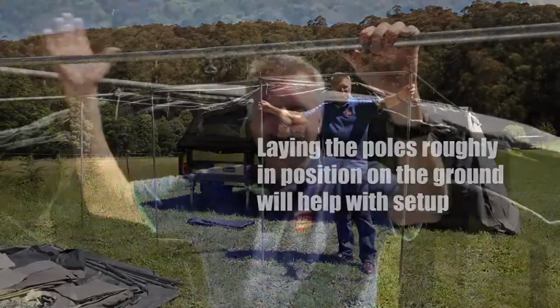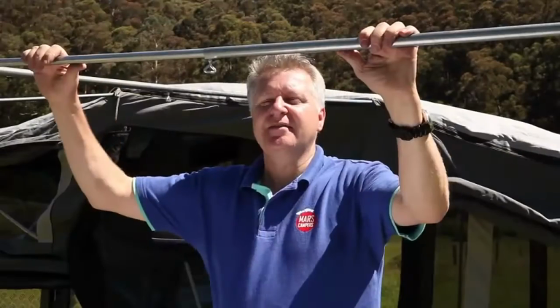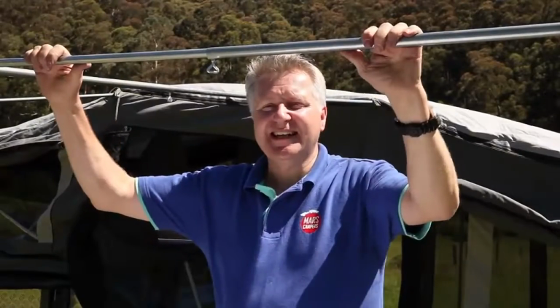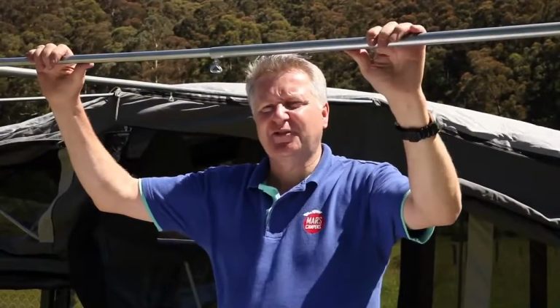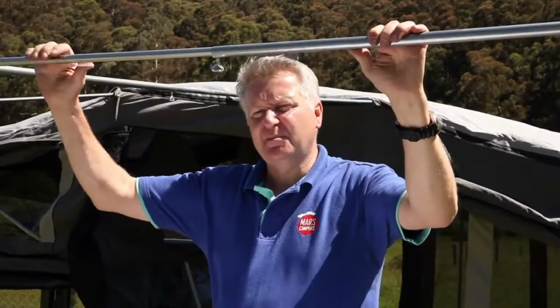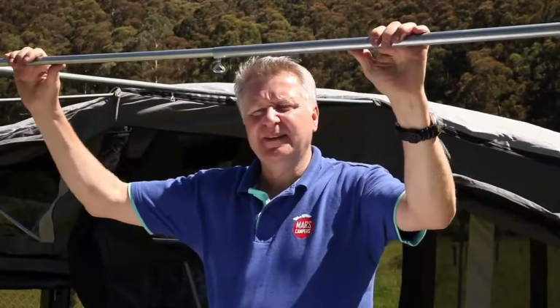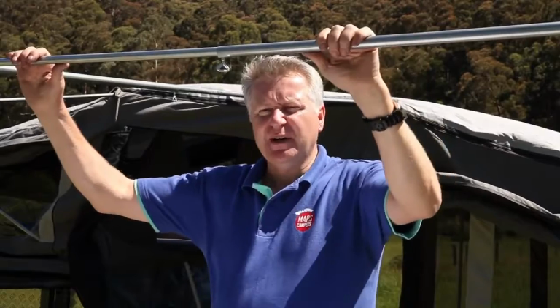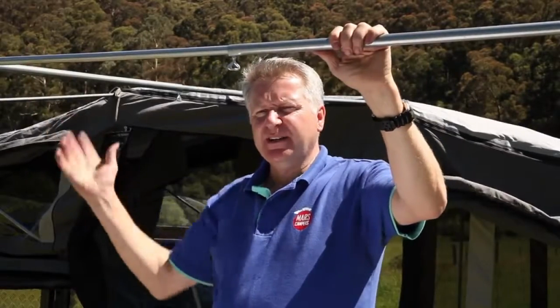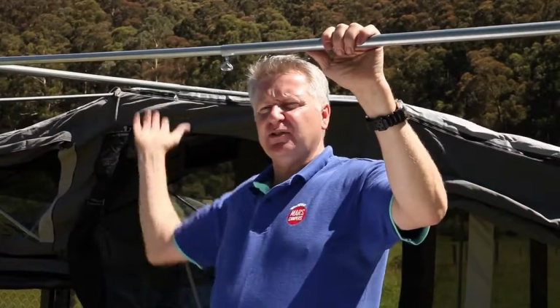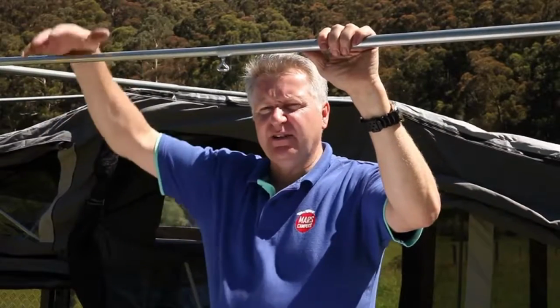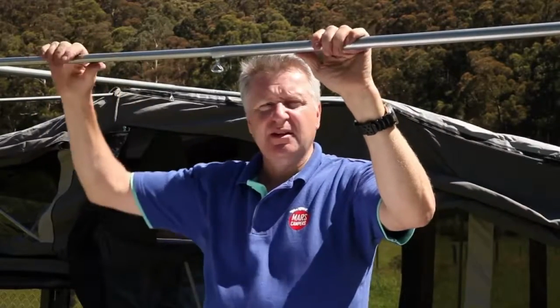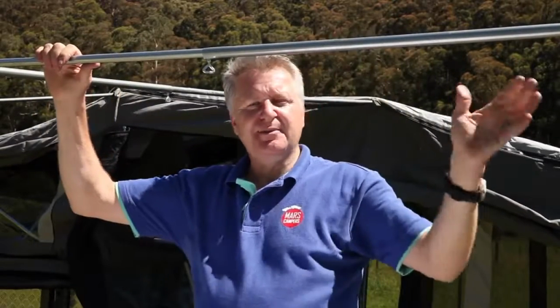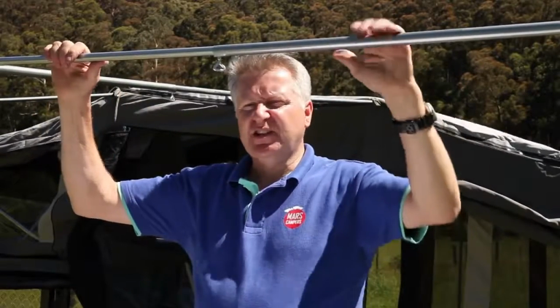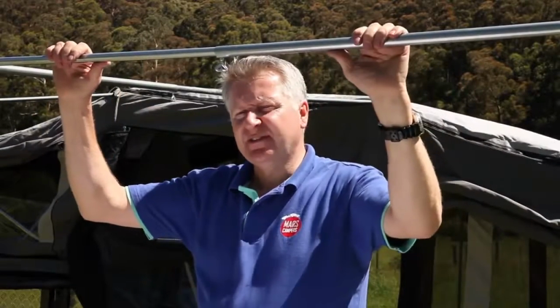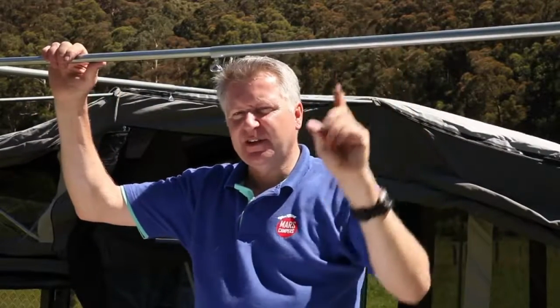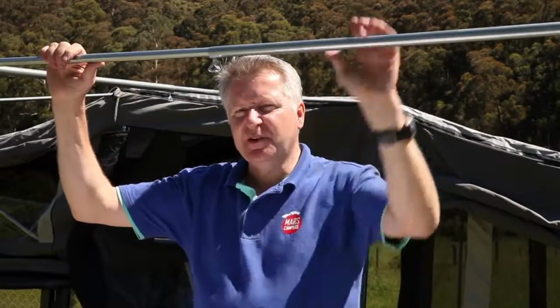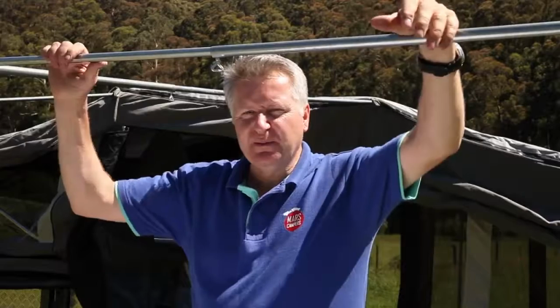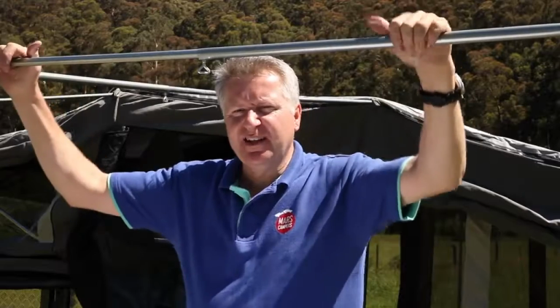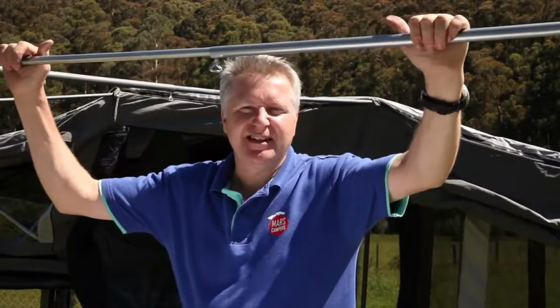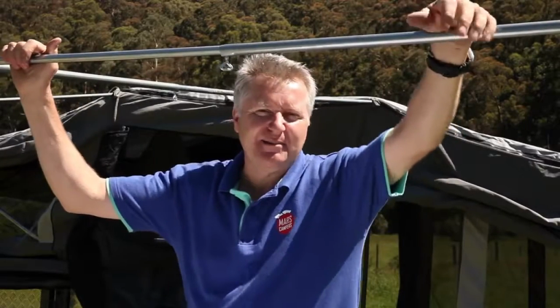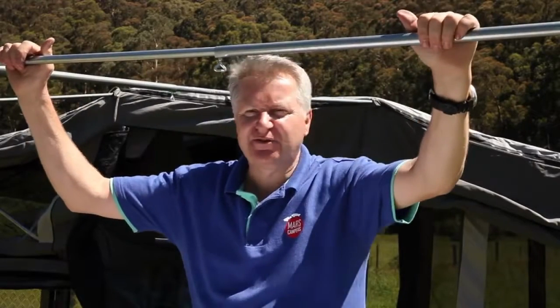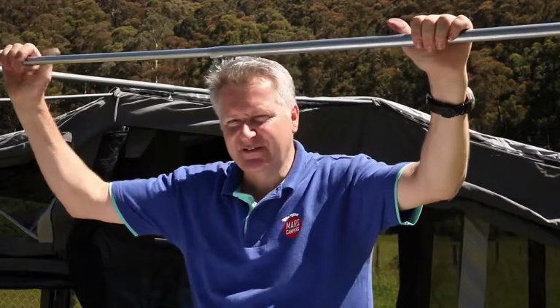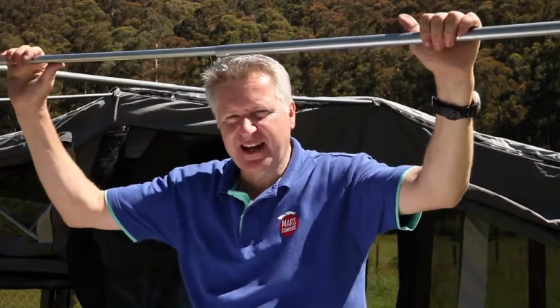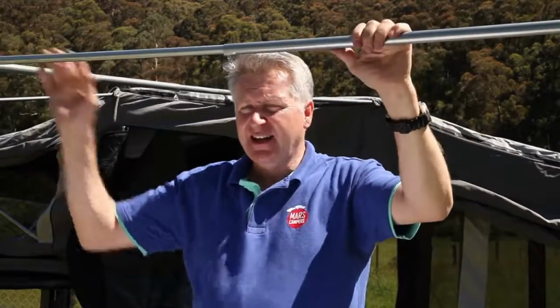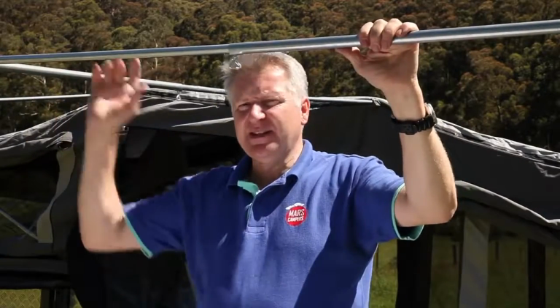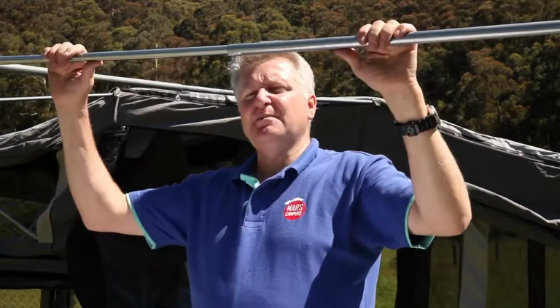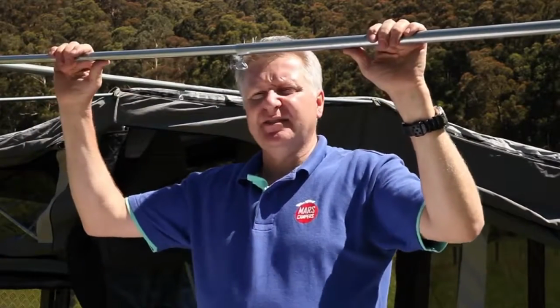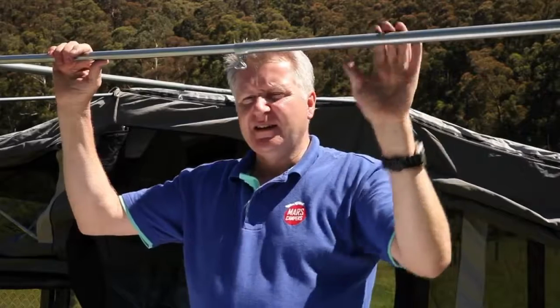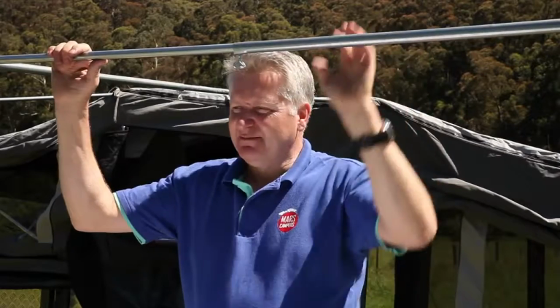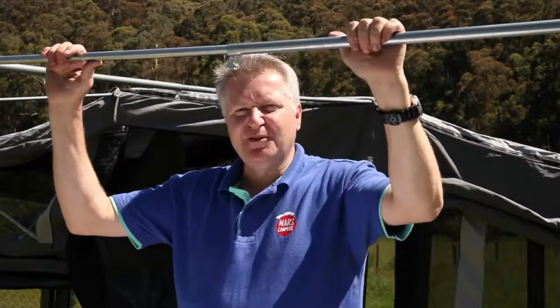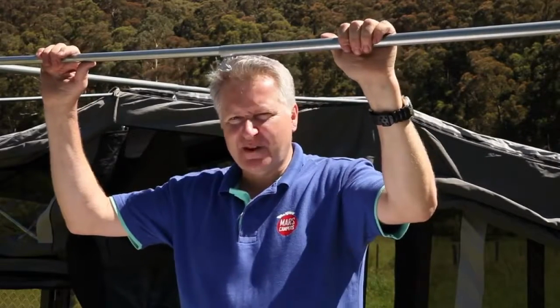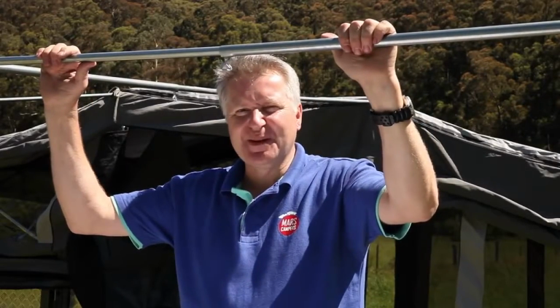Now that we have our tent annex frame put up, we're going to bring the canvas awning over. We'll need to make some adjustments, but at this point it's a good idea to get family members or friends to give you a hand. It can be done with one person, but it's a lot more fun with a whole bunch of people.